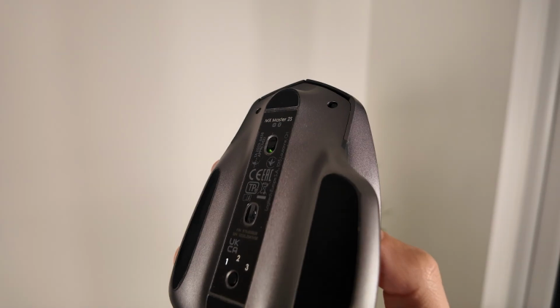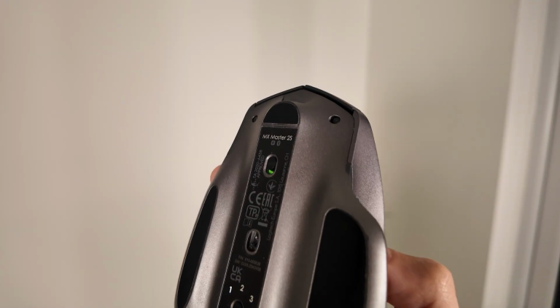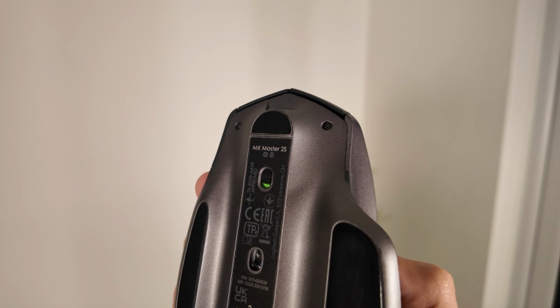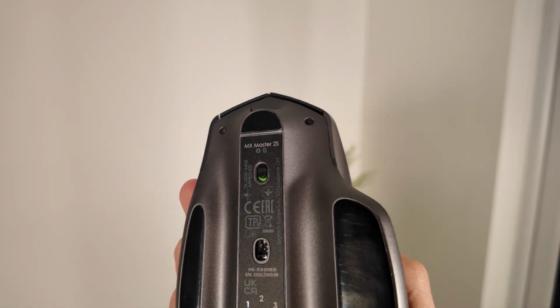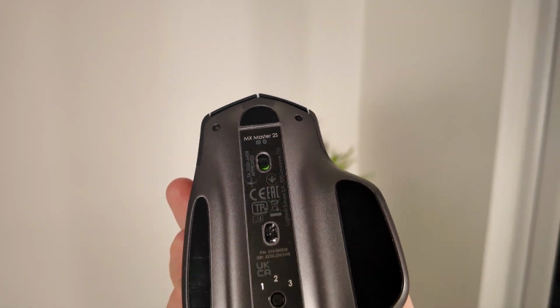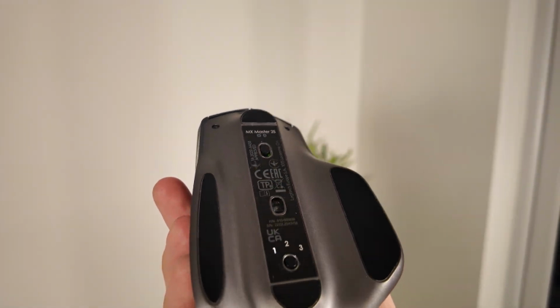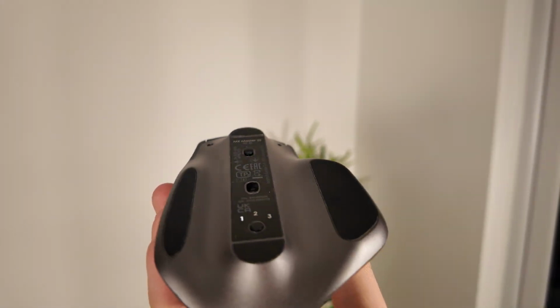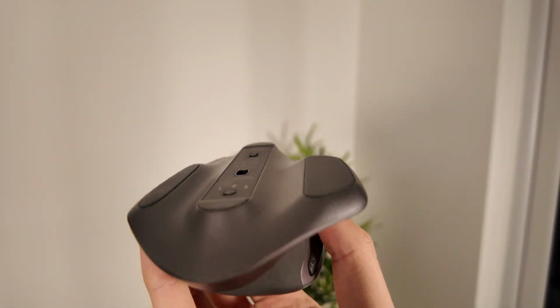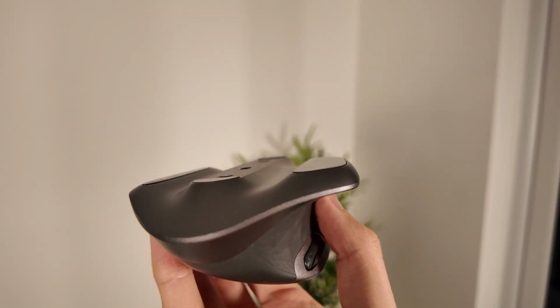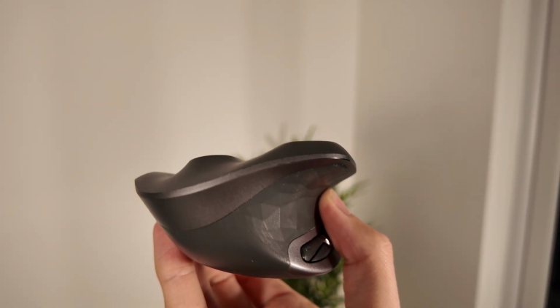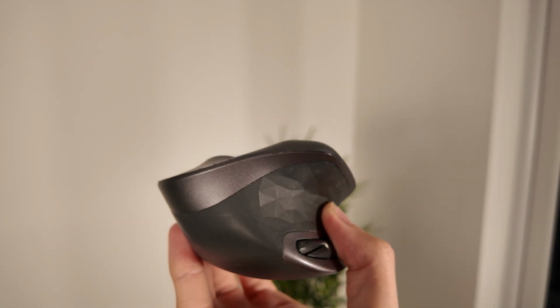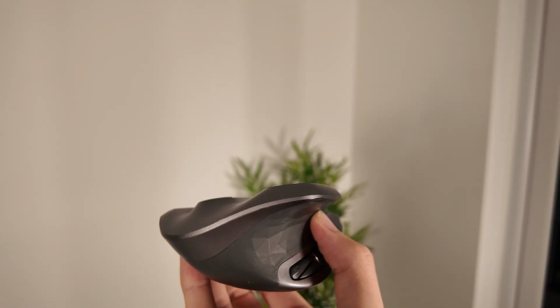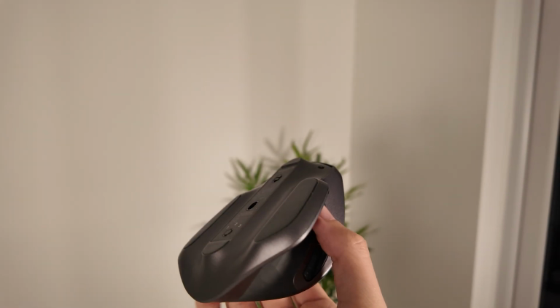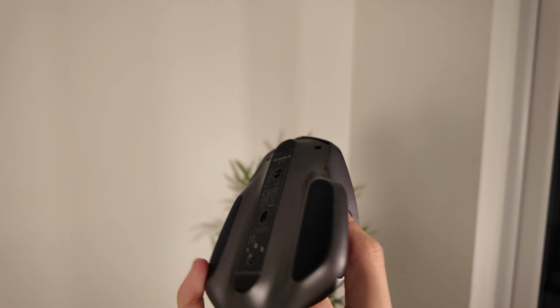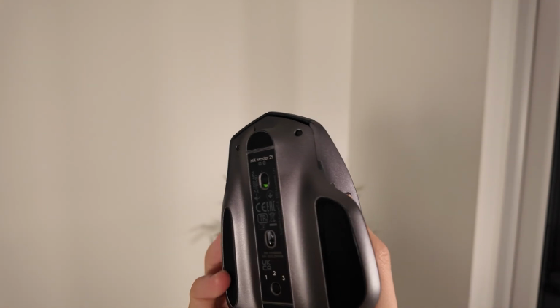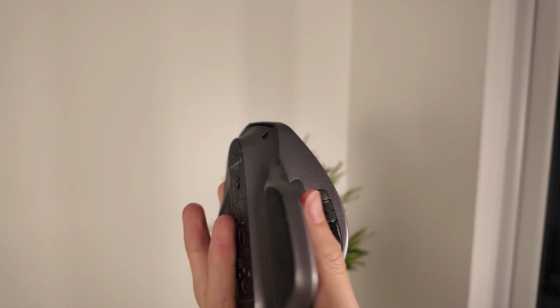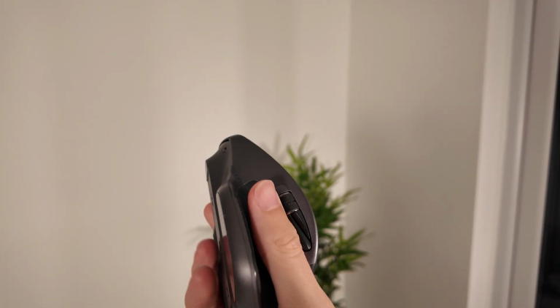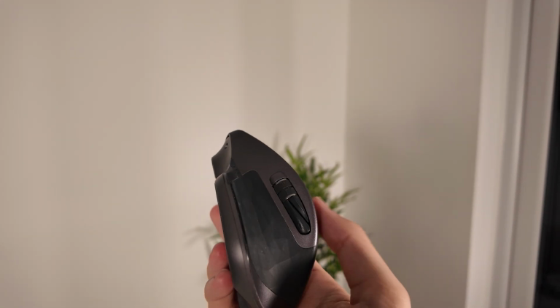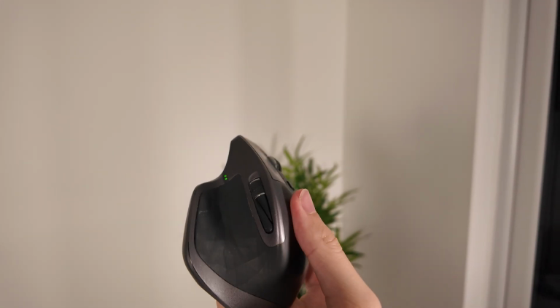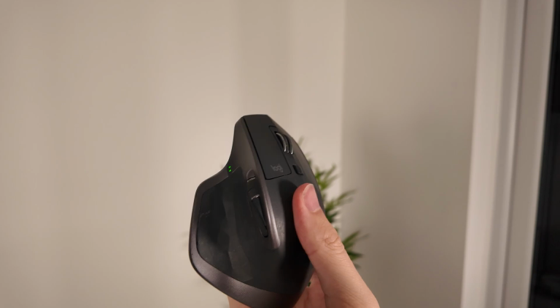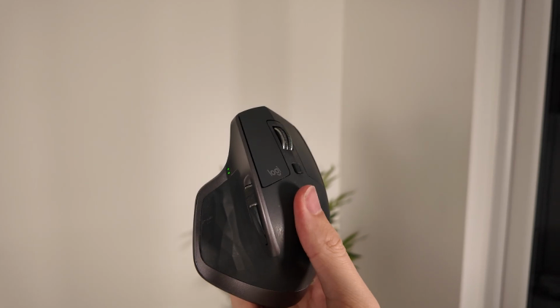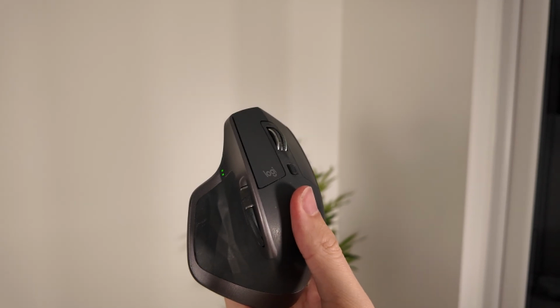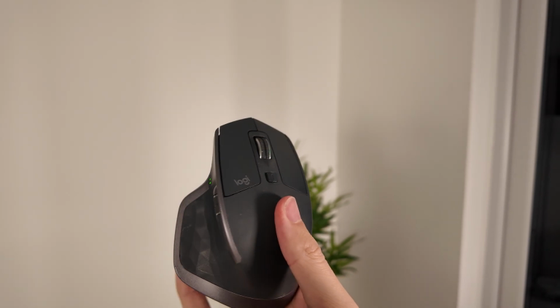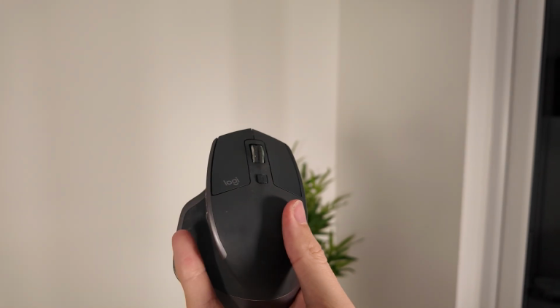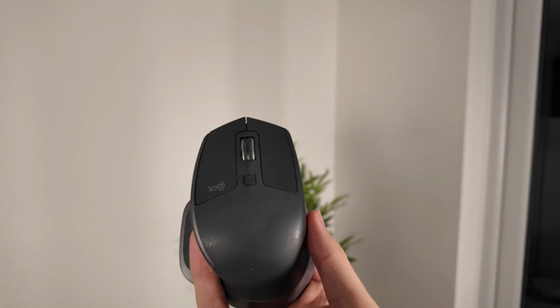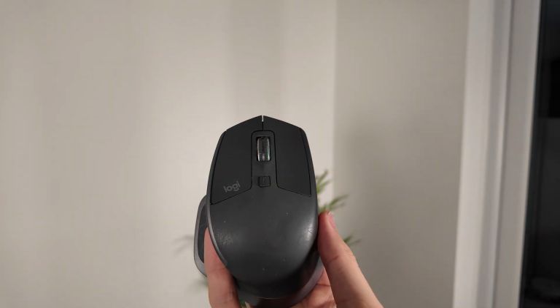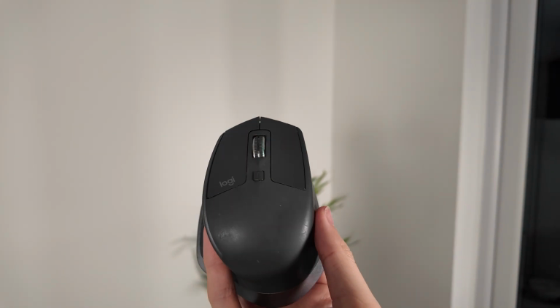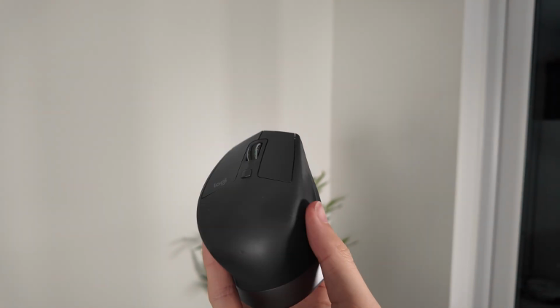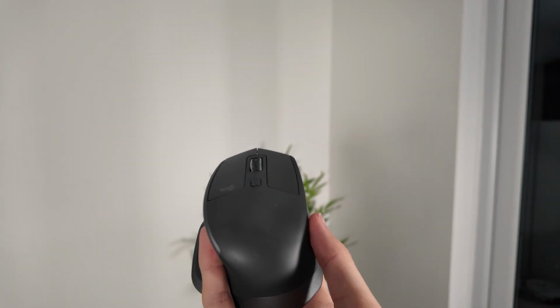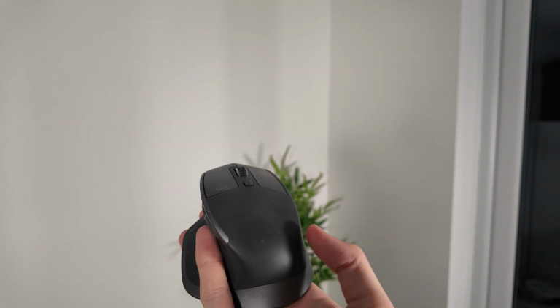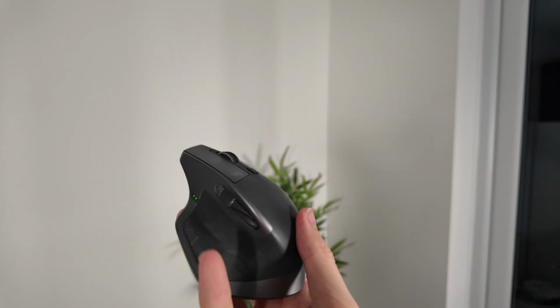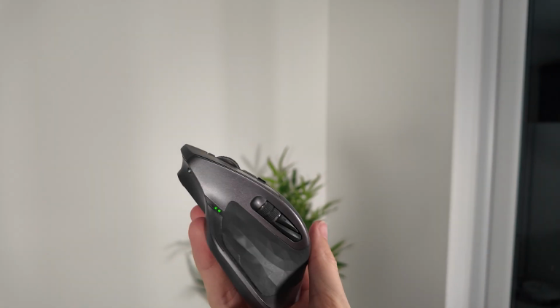The materials are also really solid. It doesn't feel quite as refined as the slightly newer 3S, but it still has that premium finish, and mine has held up really well over the years.